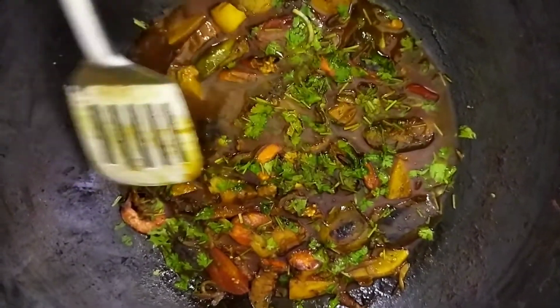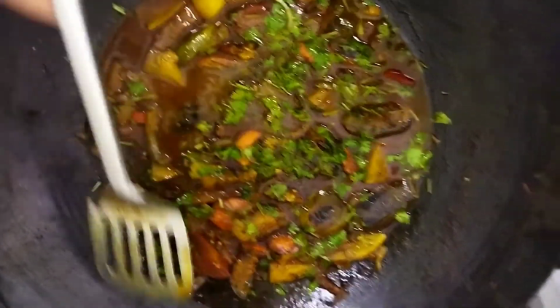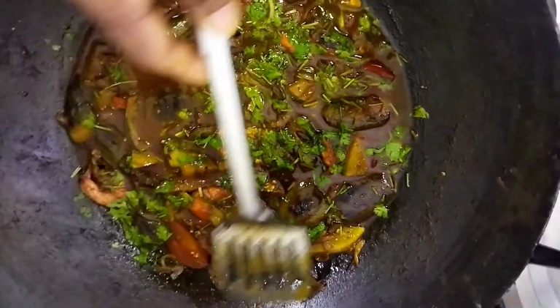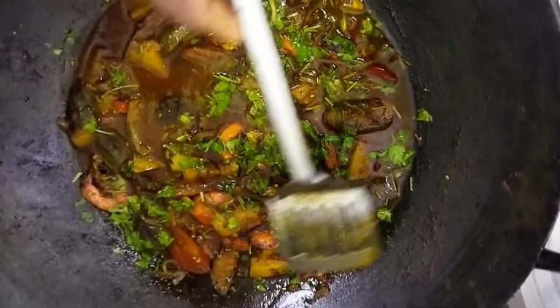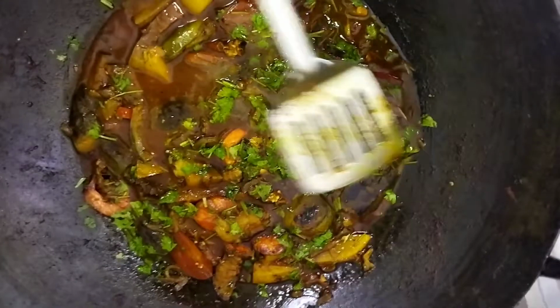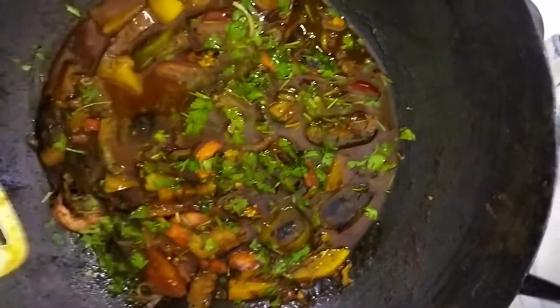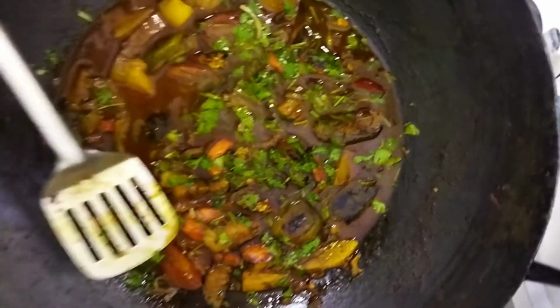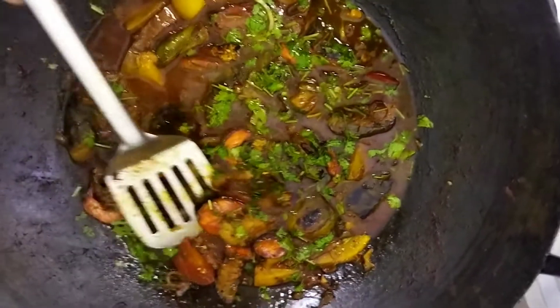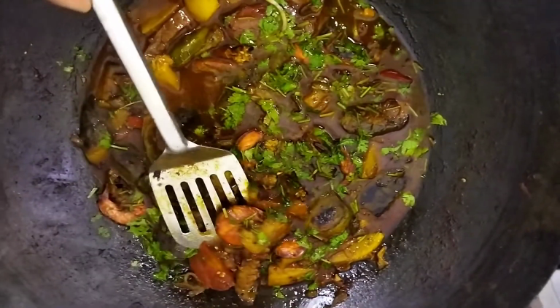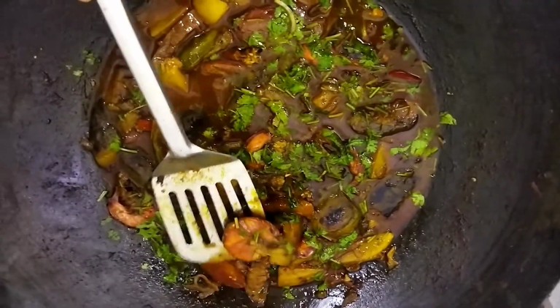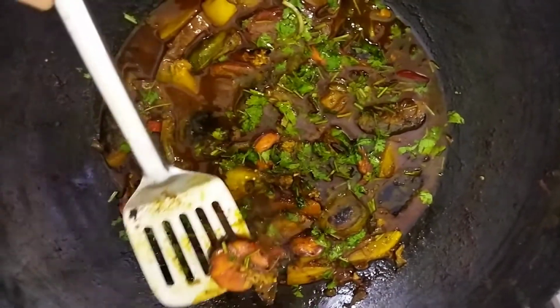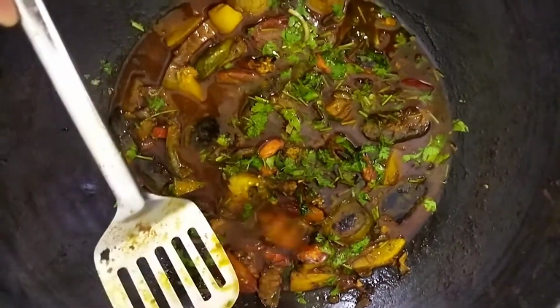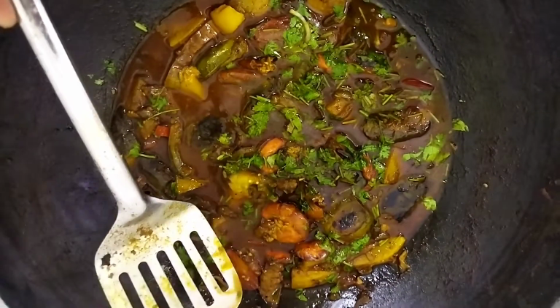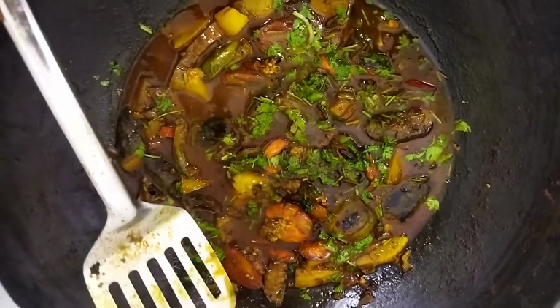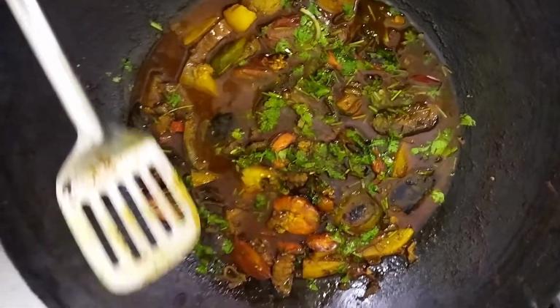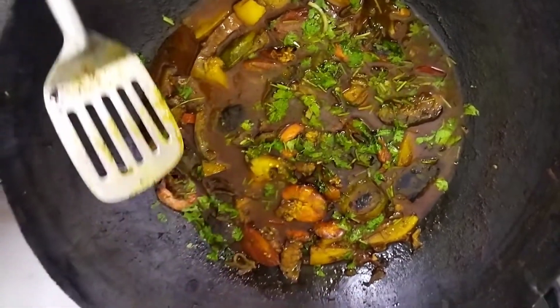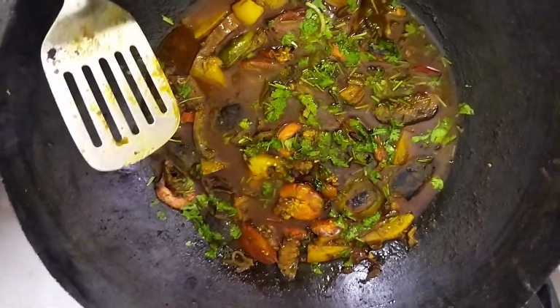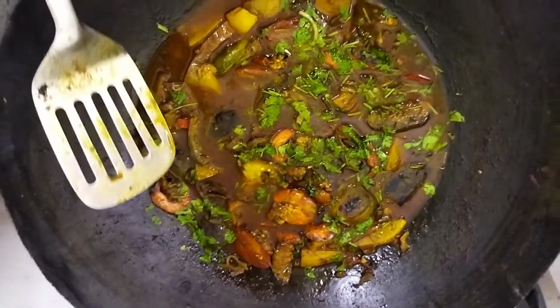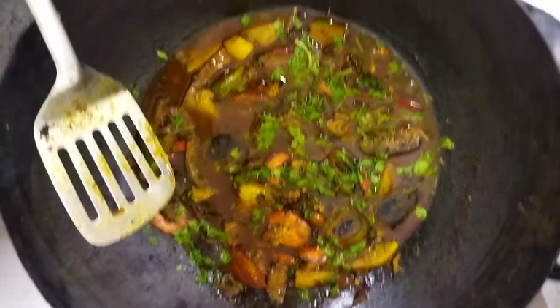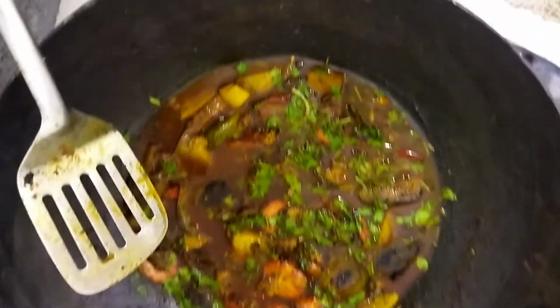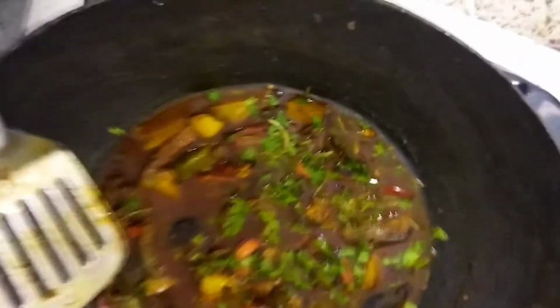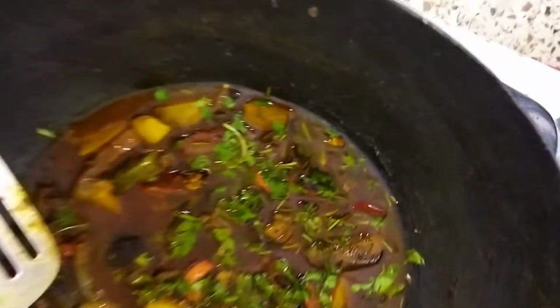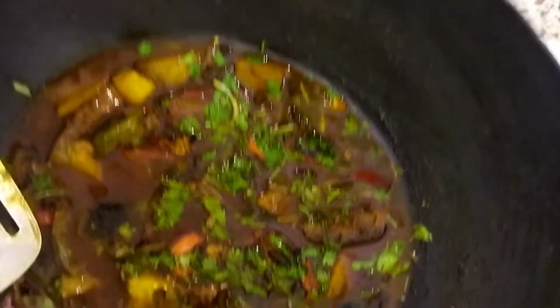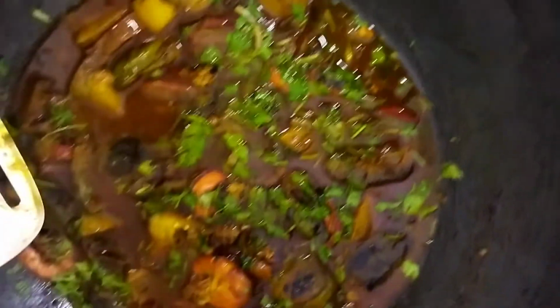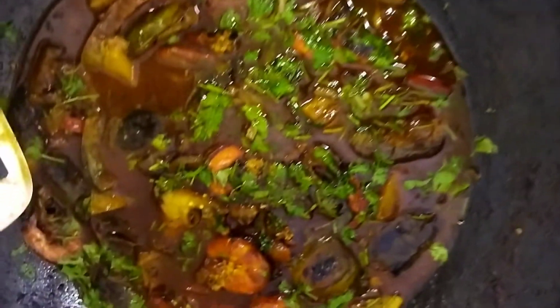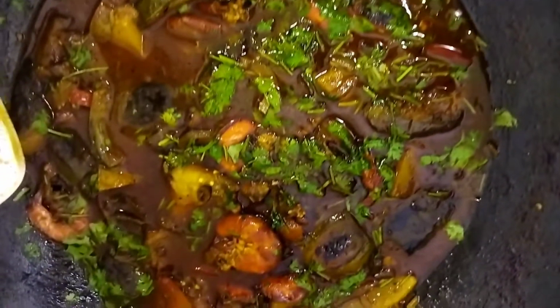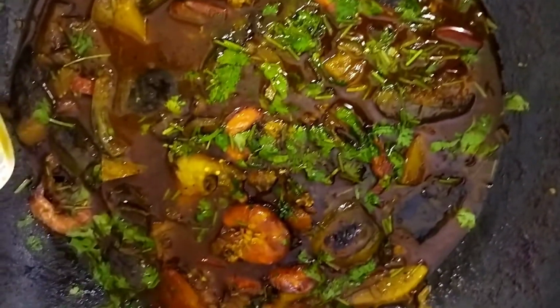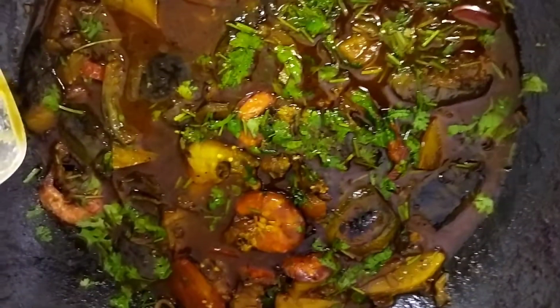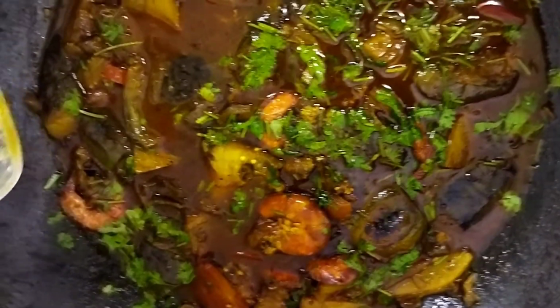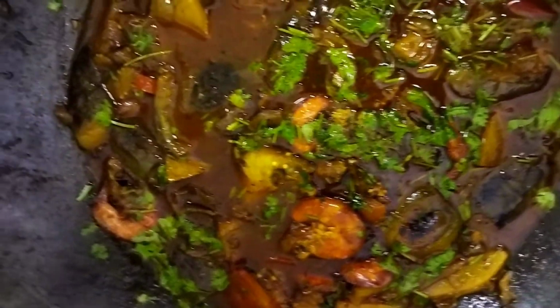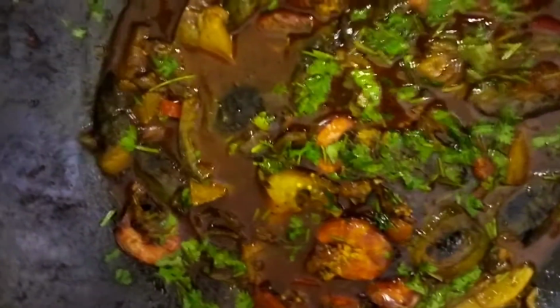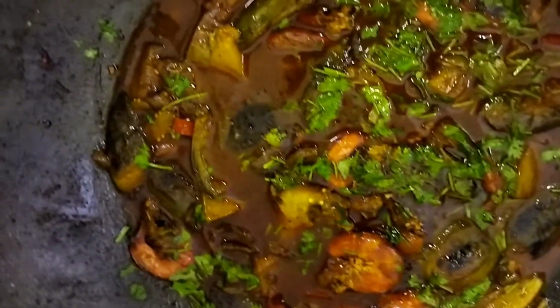I will show you how to fry the chicken and fry the chicken. This is the recipe.